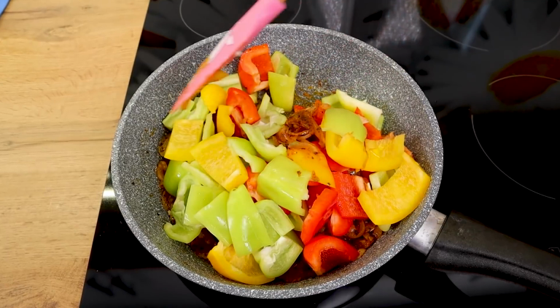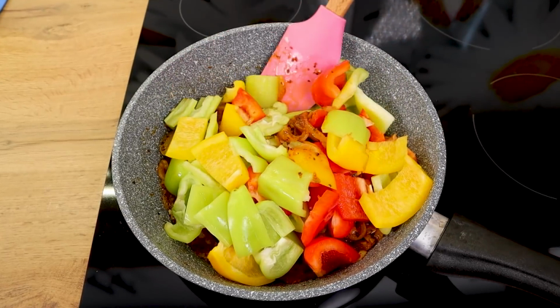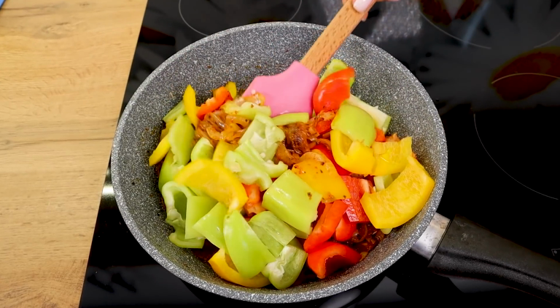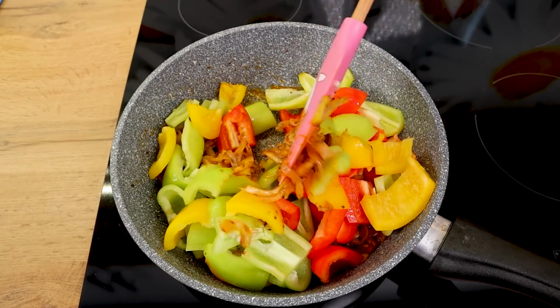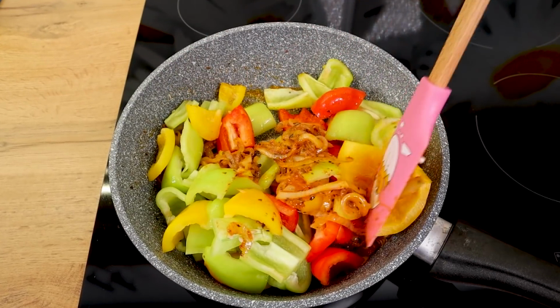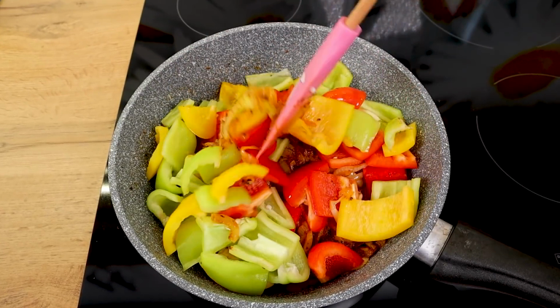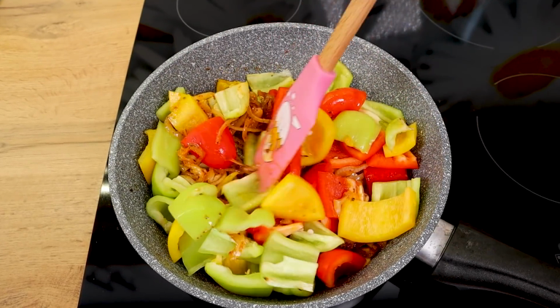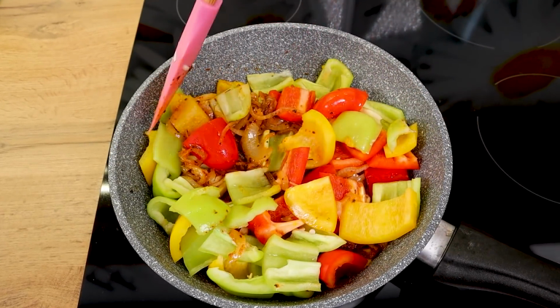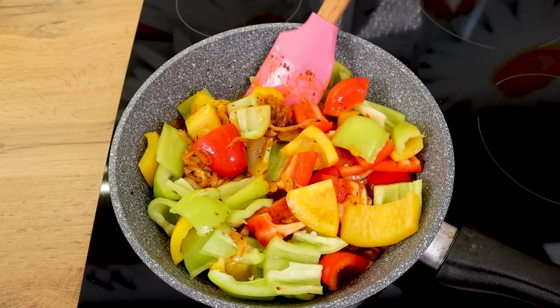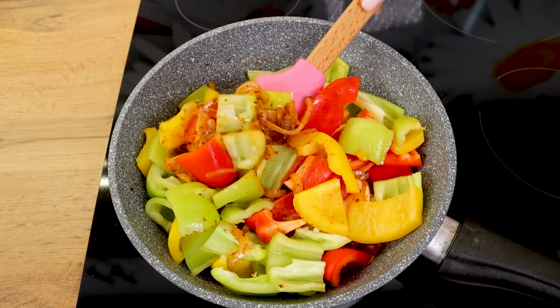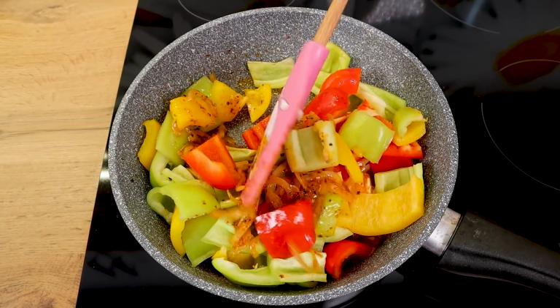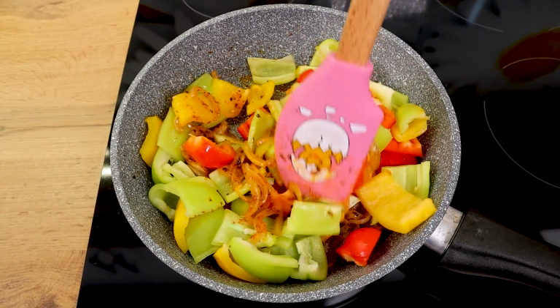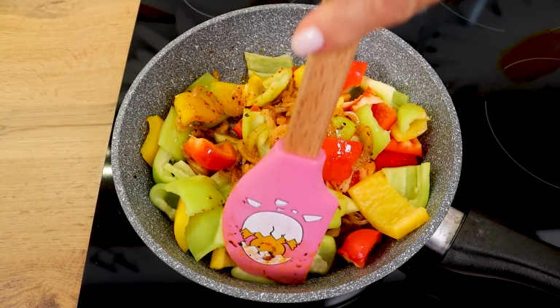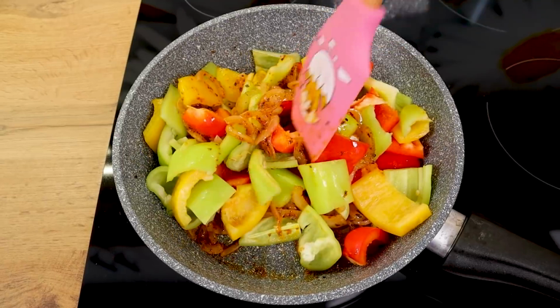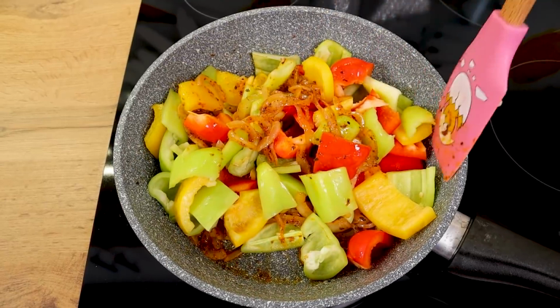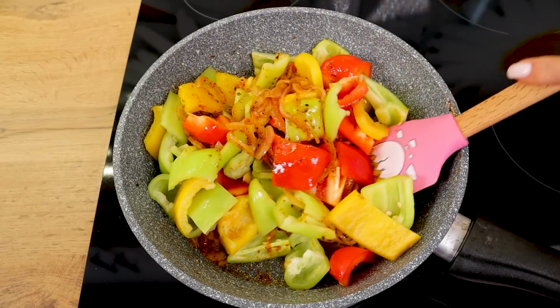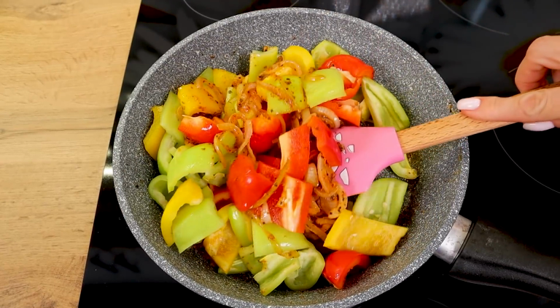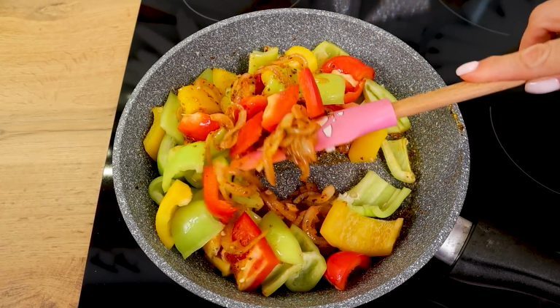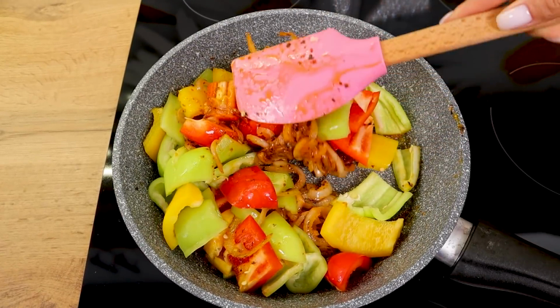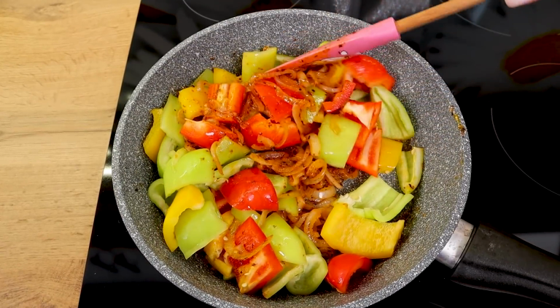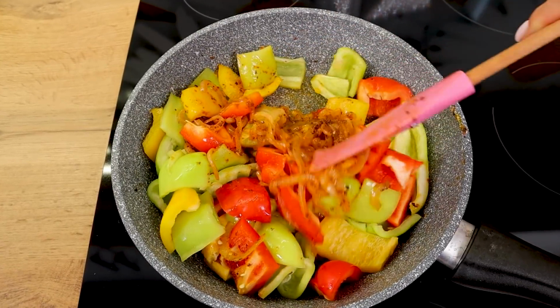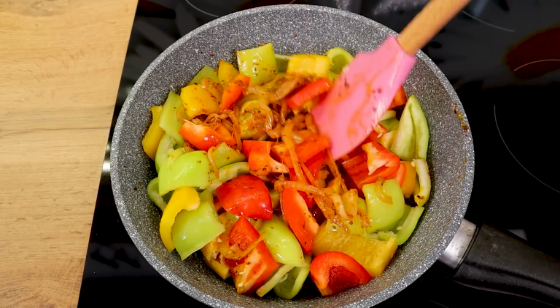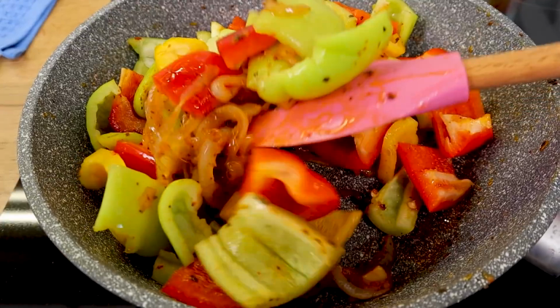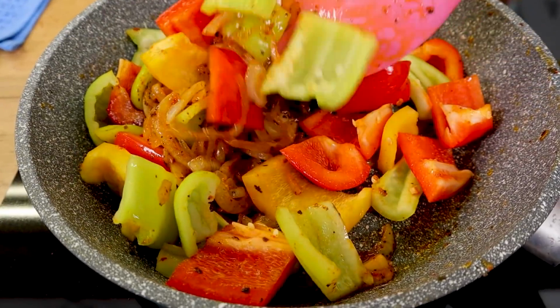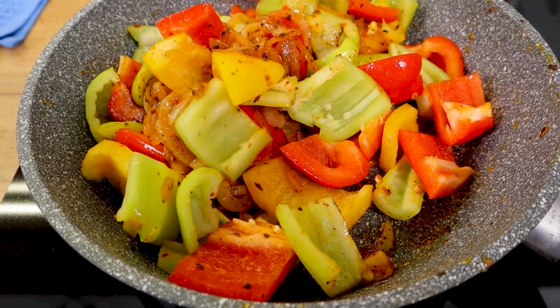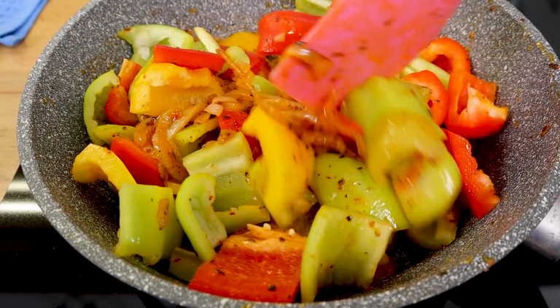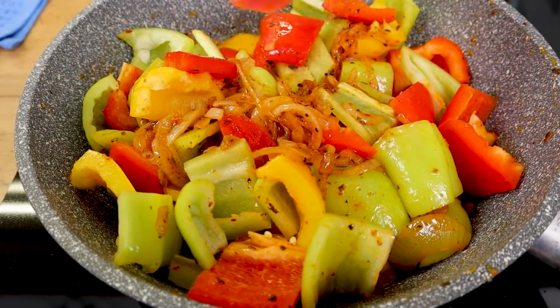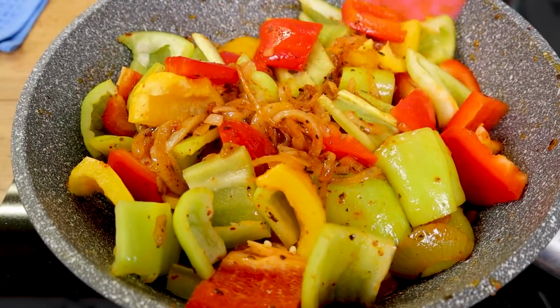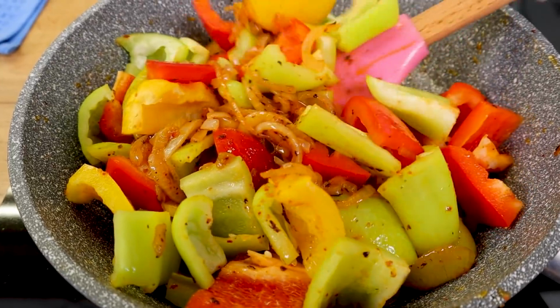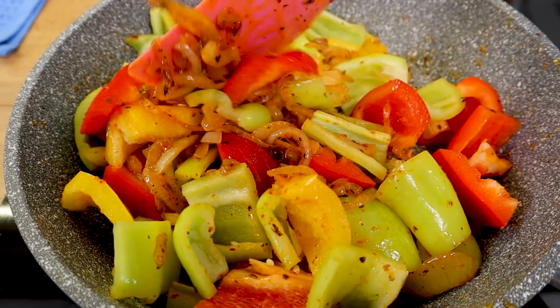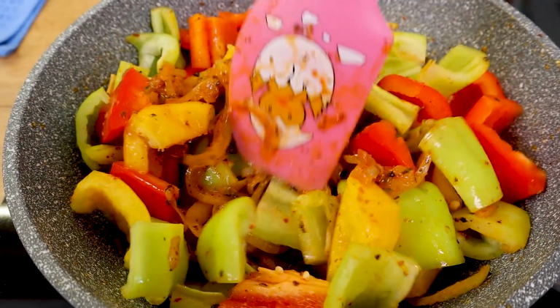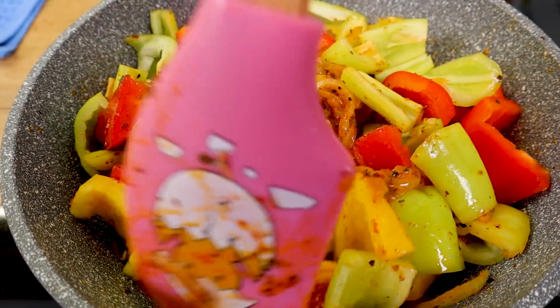1-2 minutes of sauce, 1 minute of water, put in an amazing pot, 1 minute of flour.